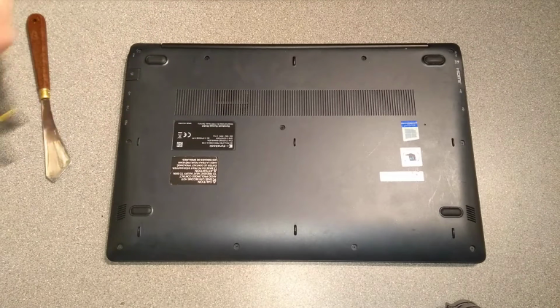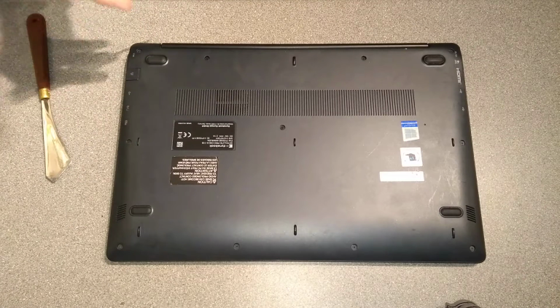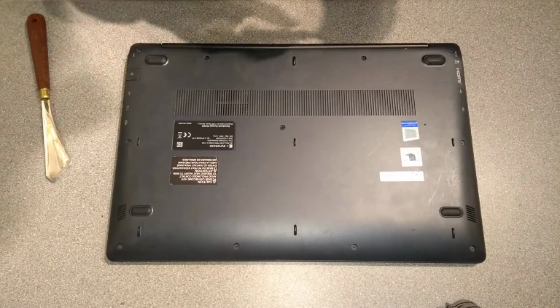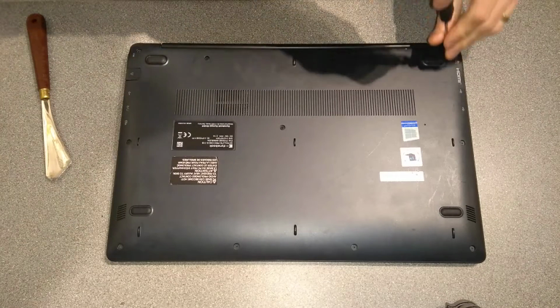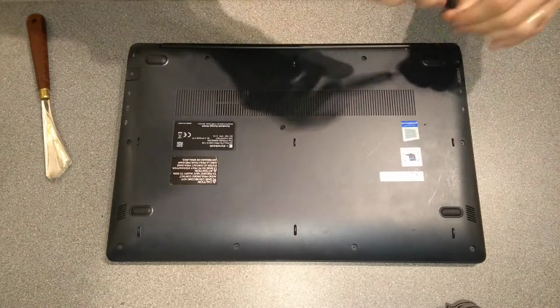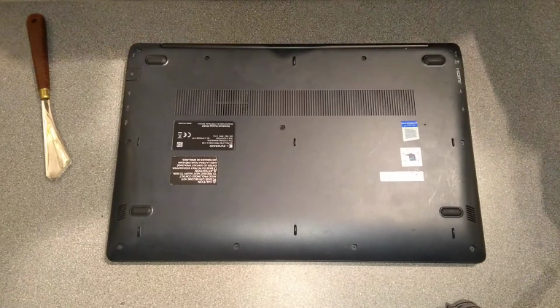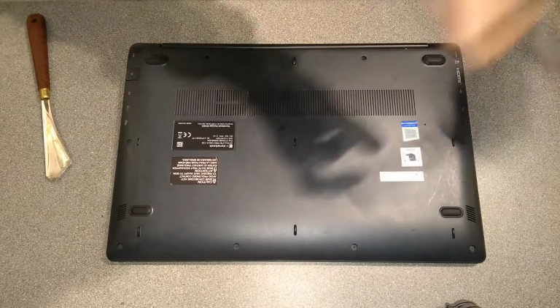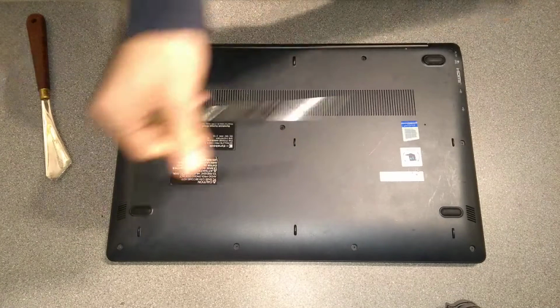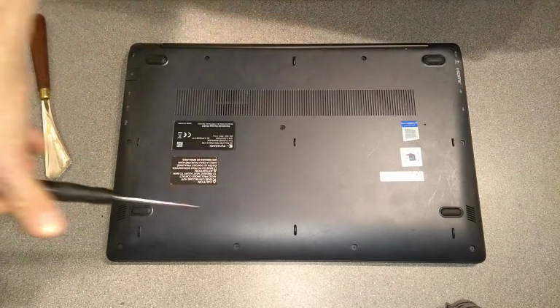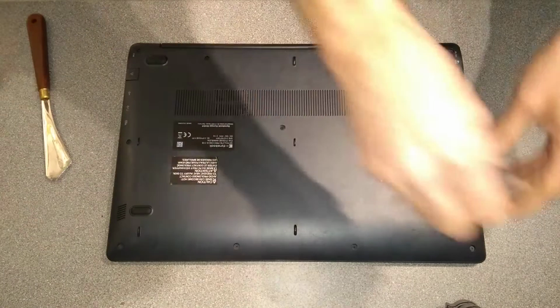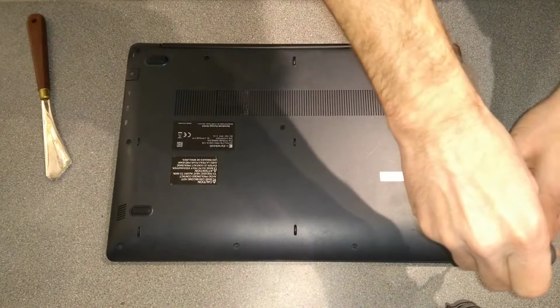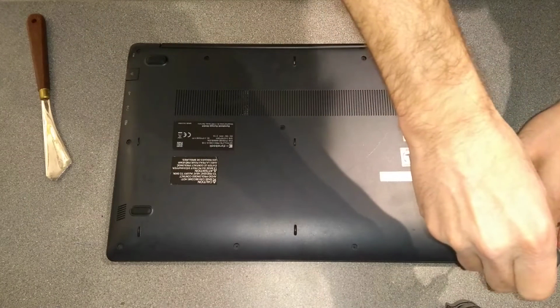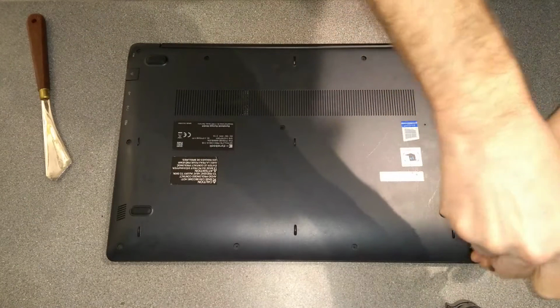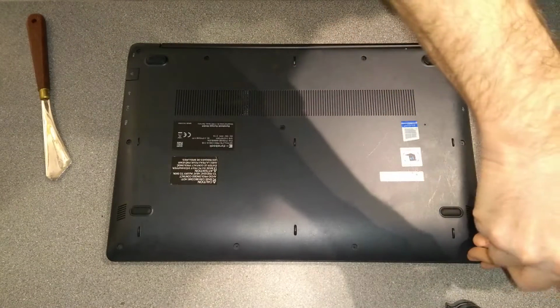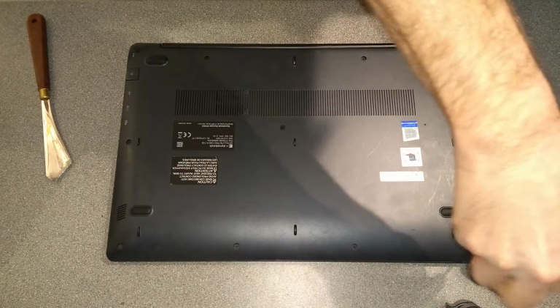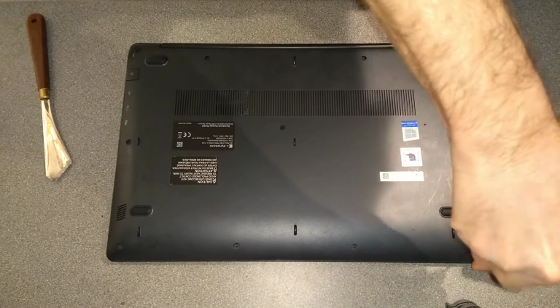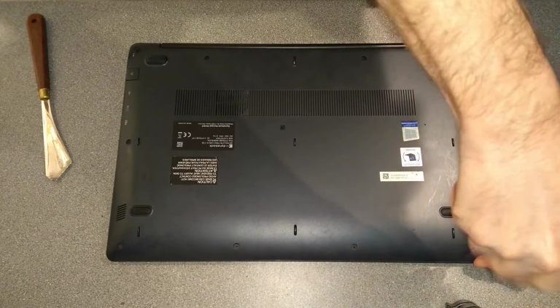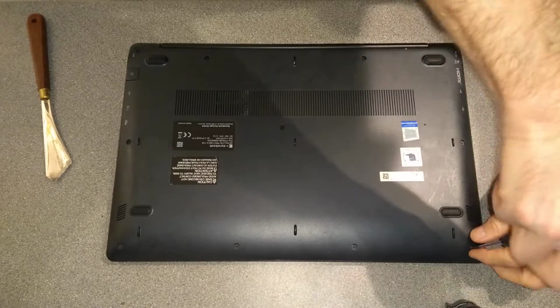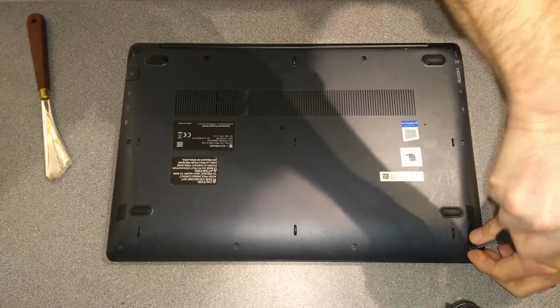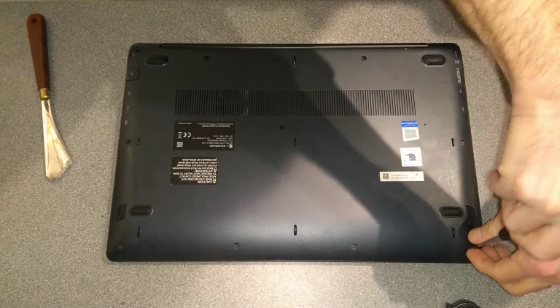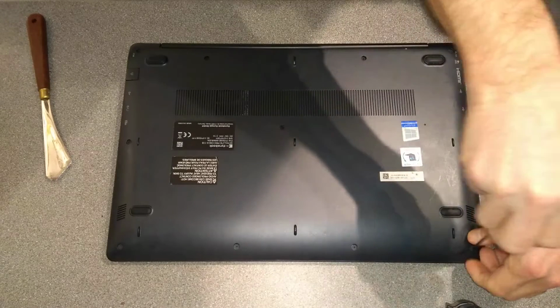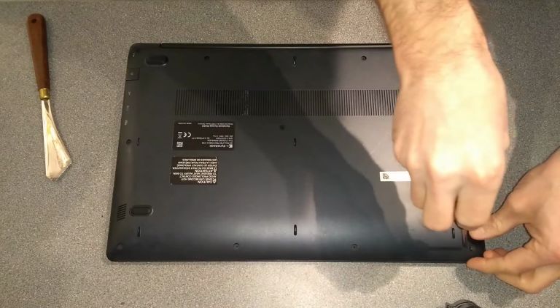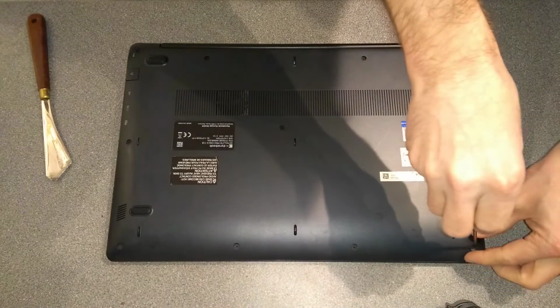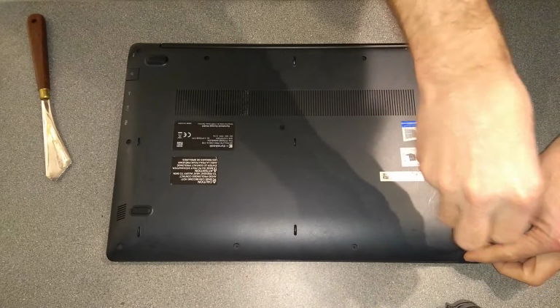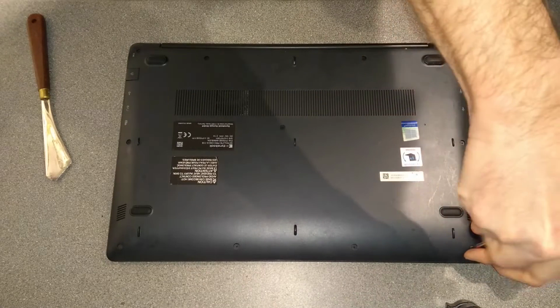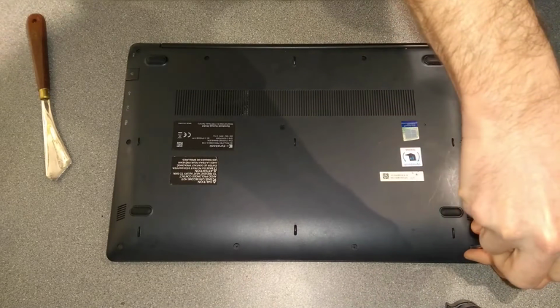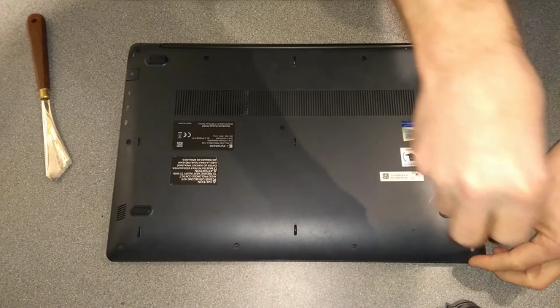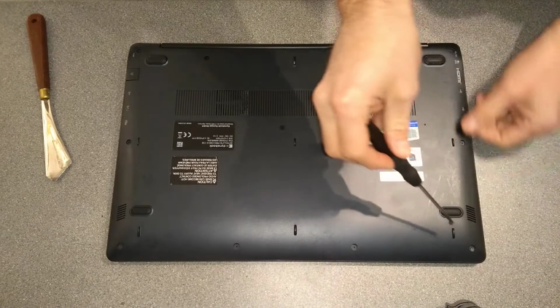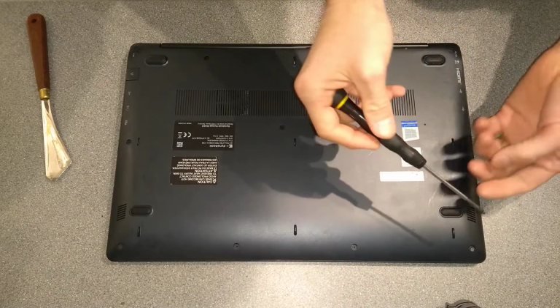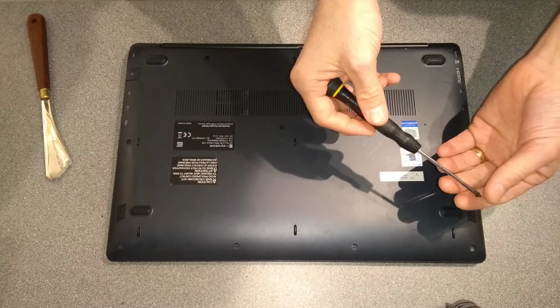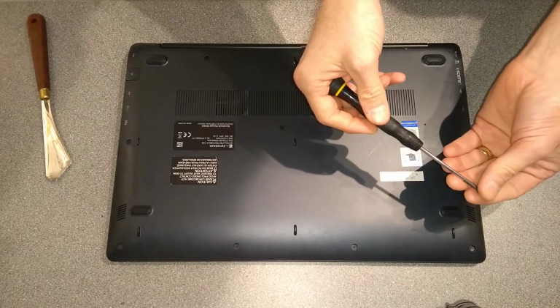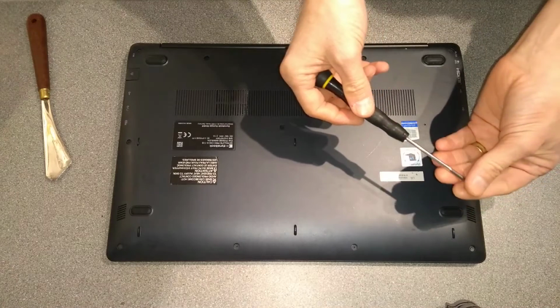I need to get into this machine because the battery has failed, and there are probably many other things you can do once you're in, such as replace the storage or possibly upgrade the RAM — we'll have a look at that in a moment.